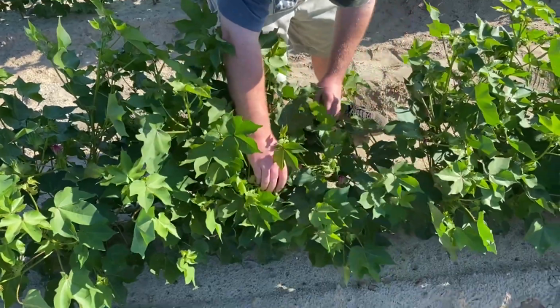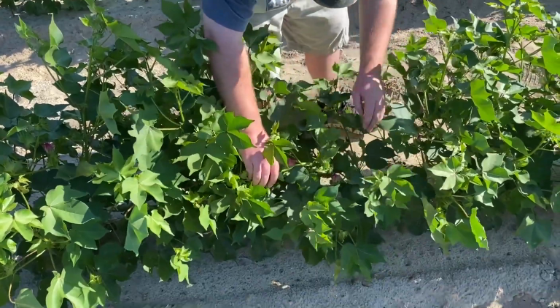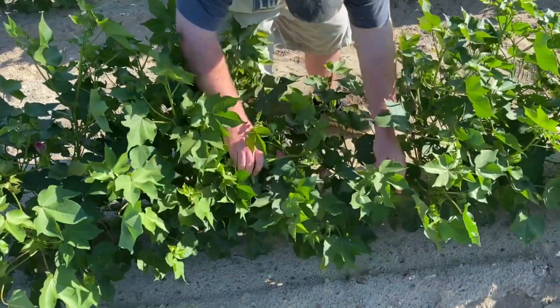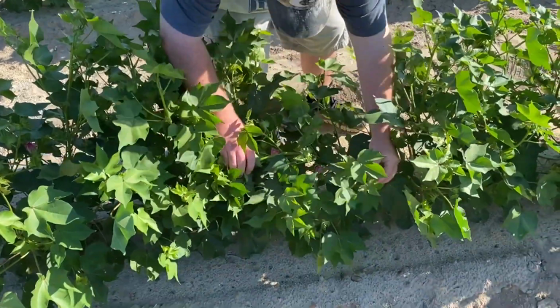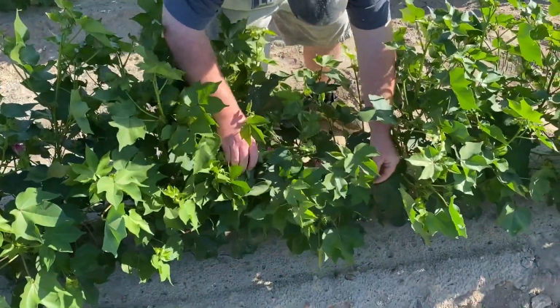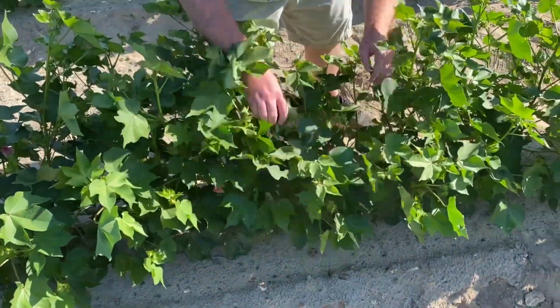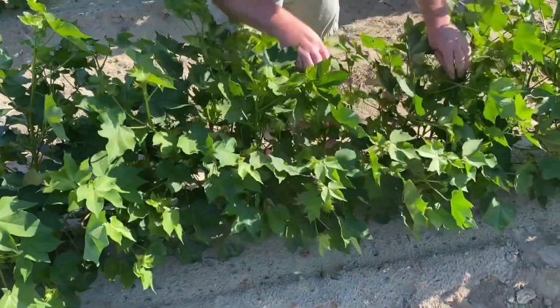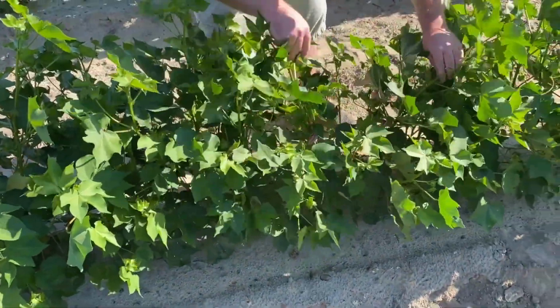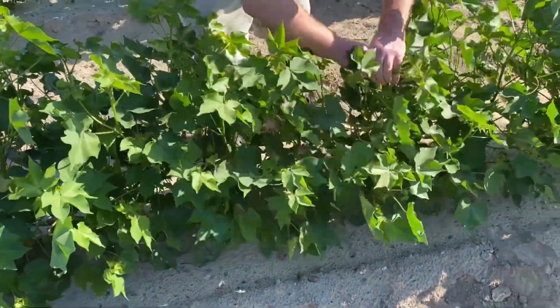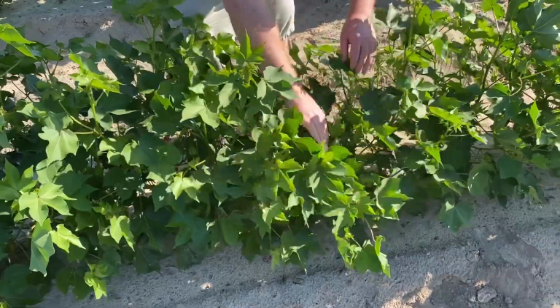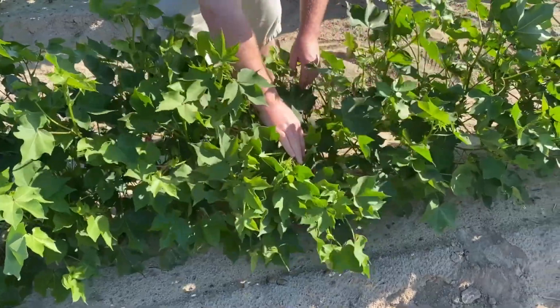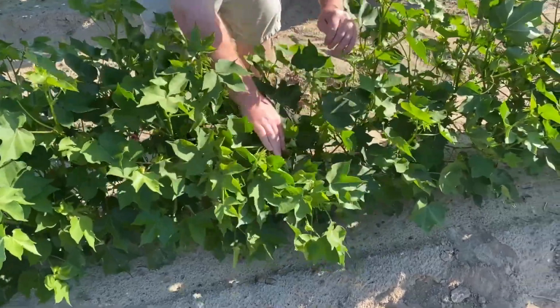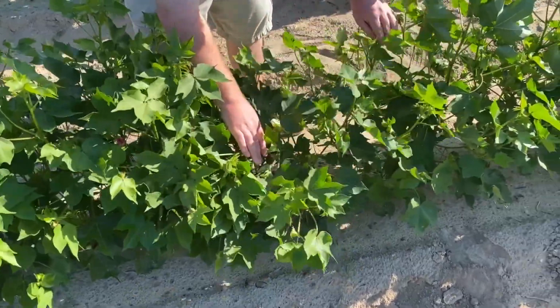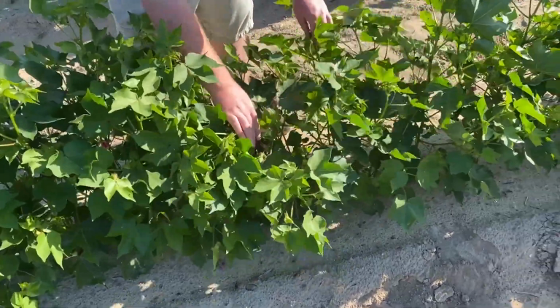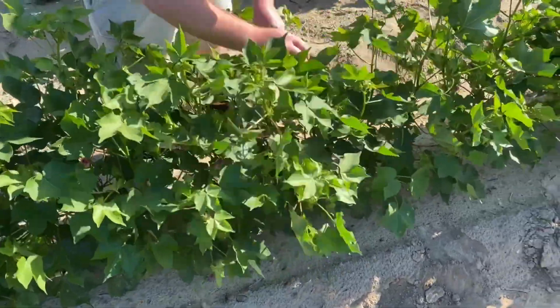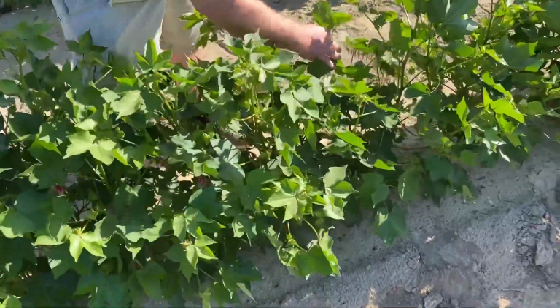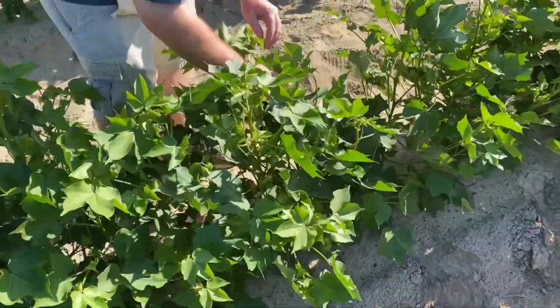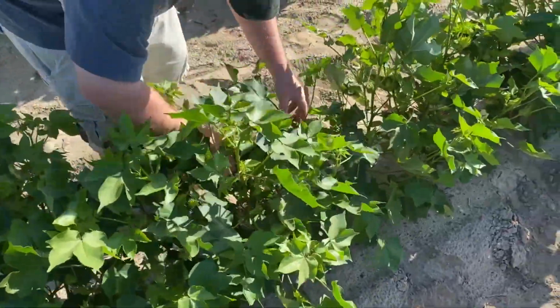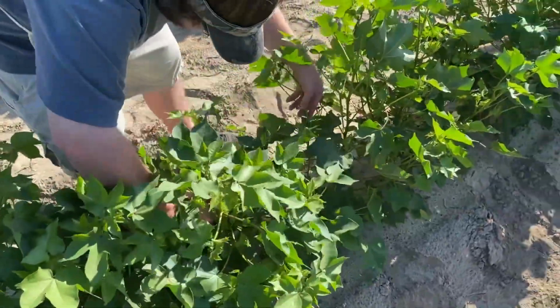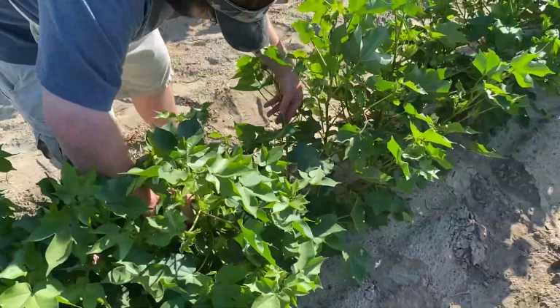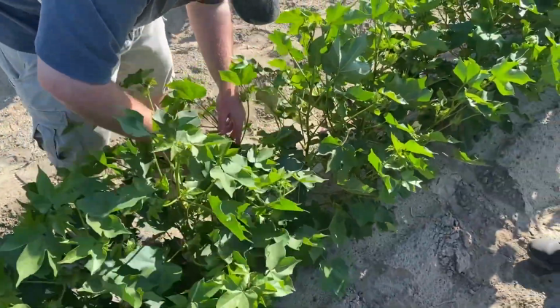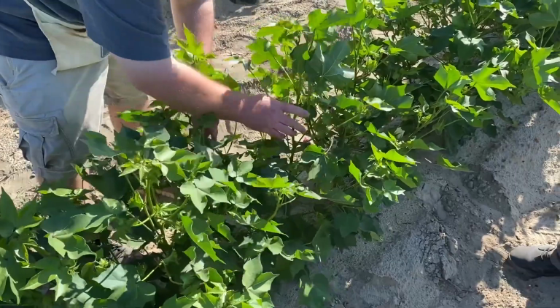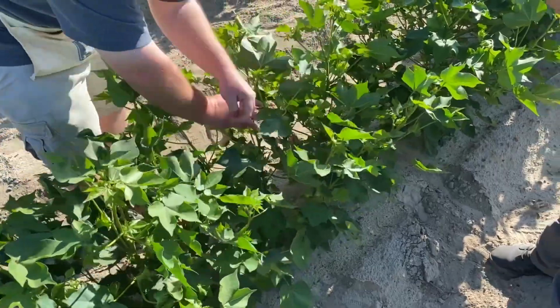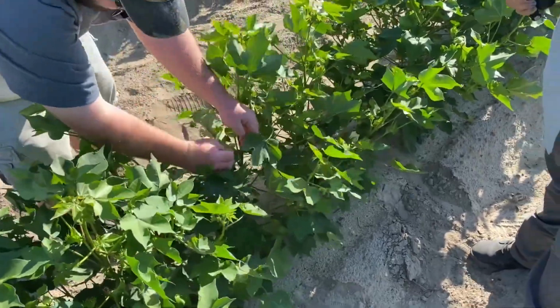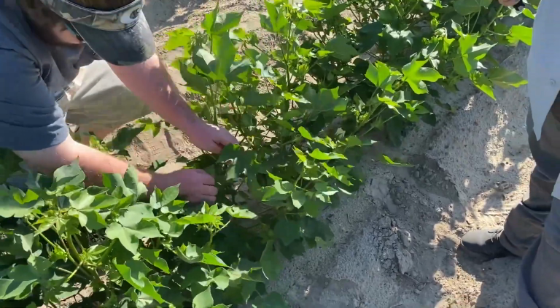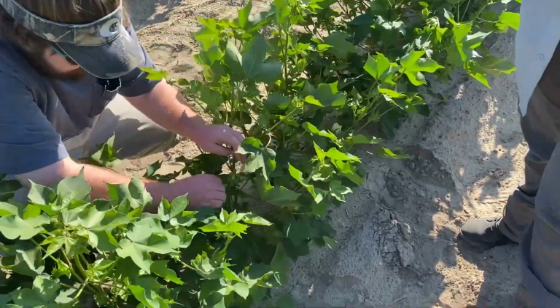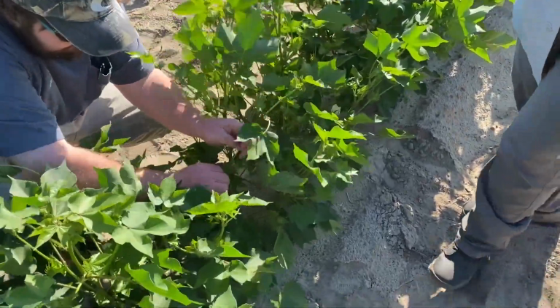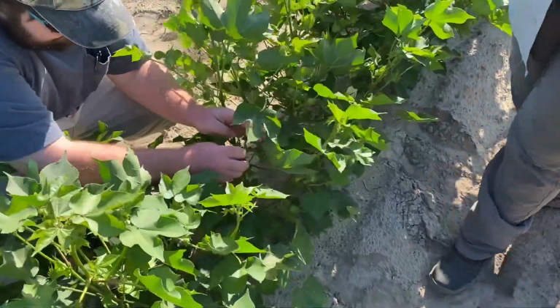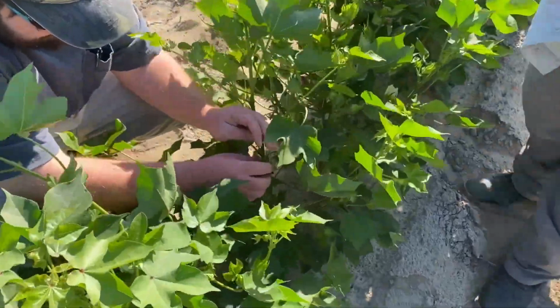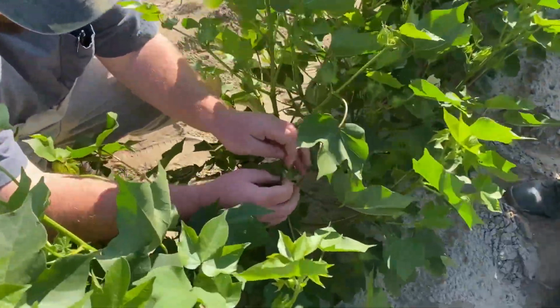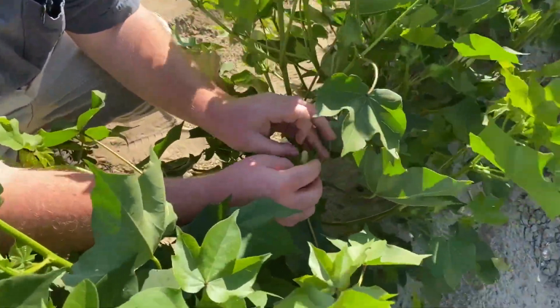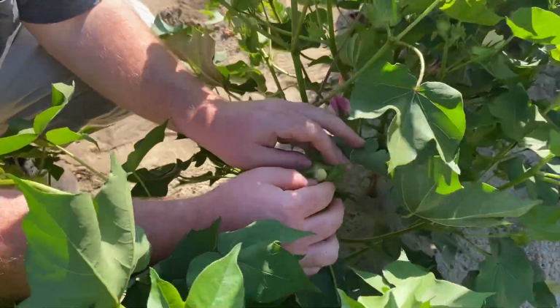When crossing cotton plants, a total of two days are required. The first step when making crosses is to find what is called a candle, which is a mature flower that has yet to open on the mother plant, in the afternoon of the first day.